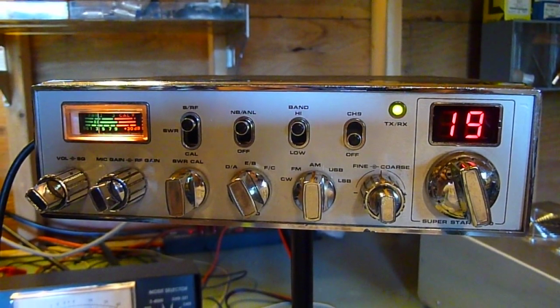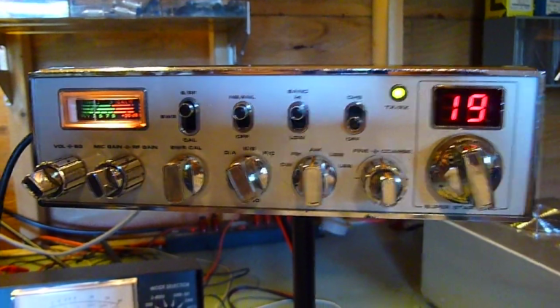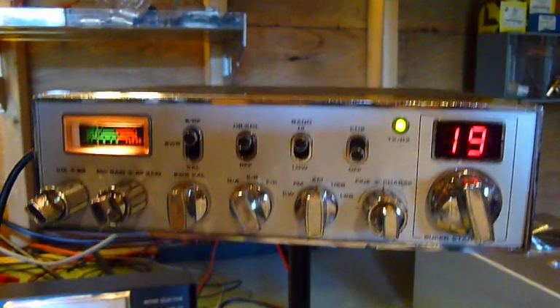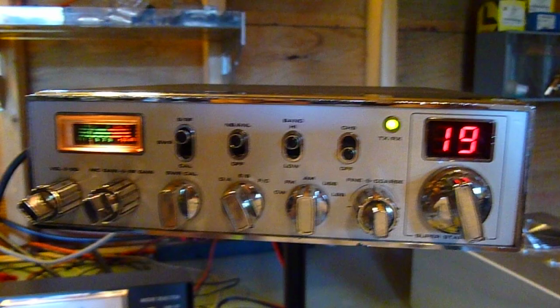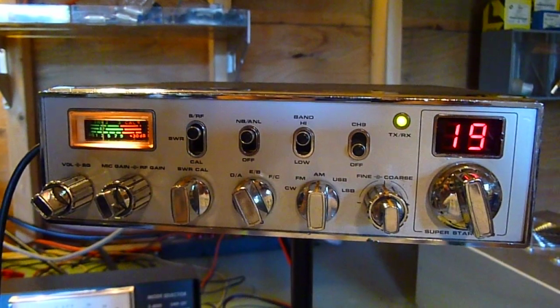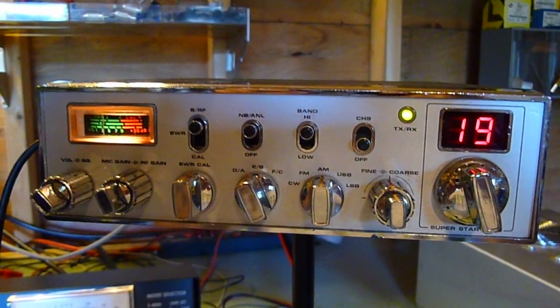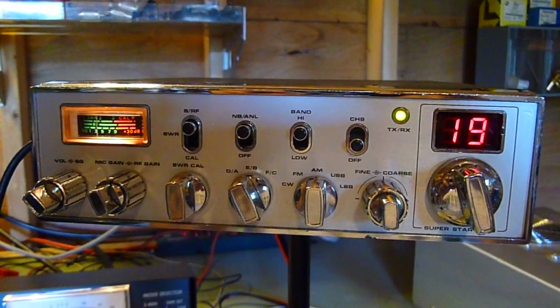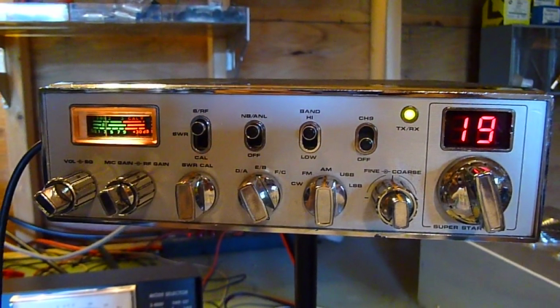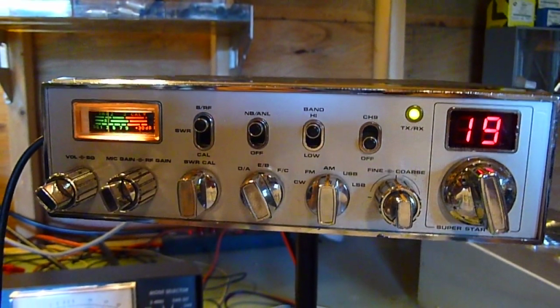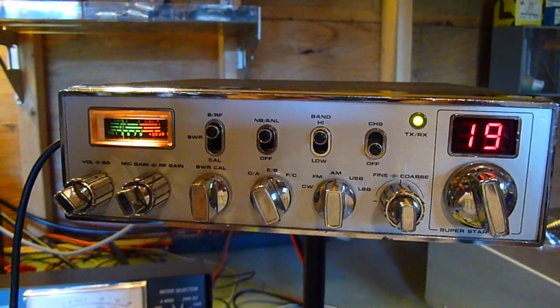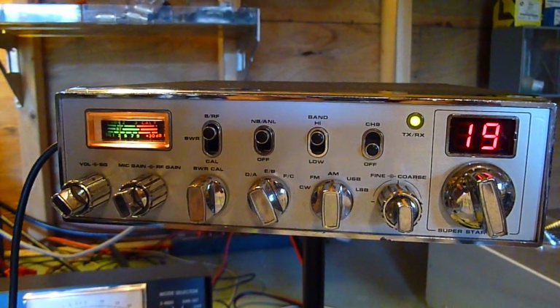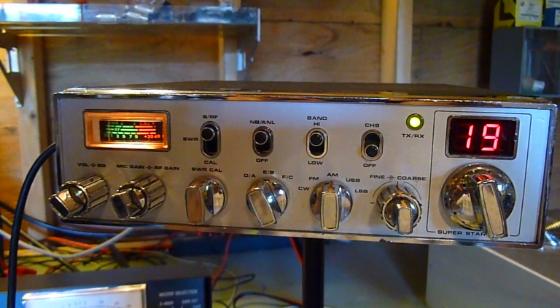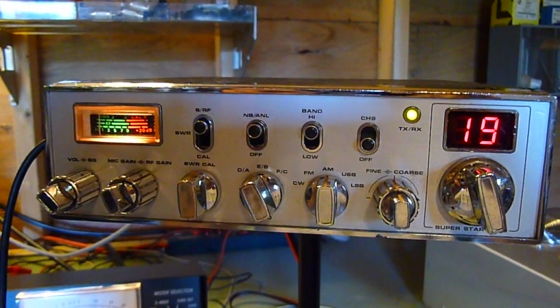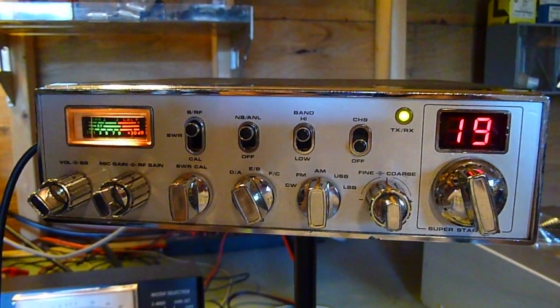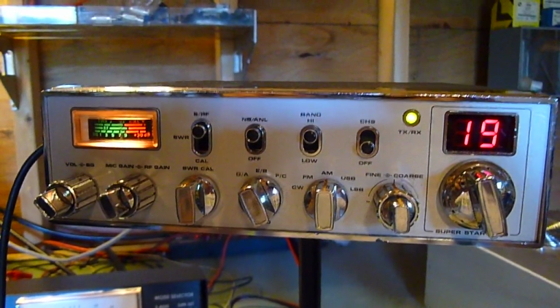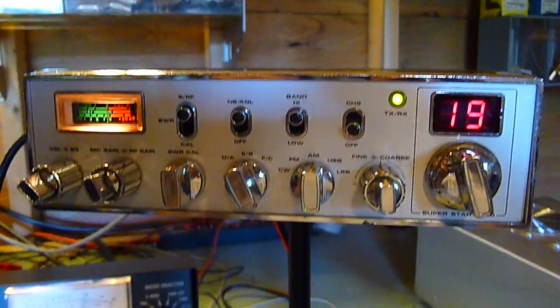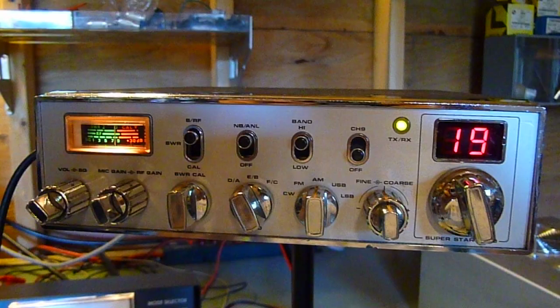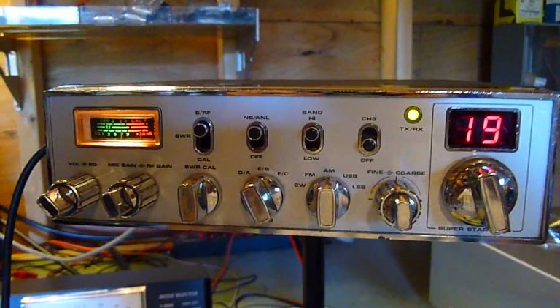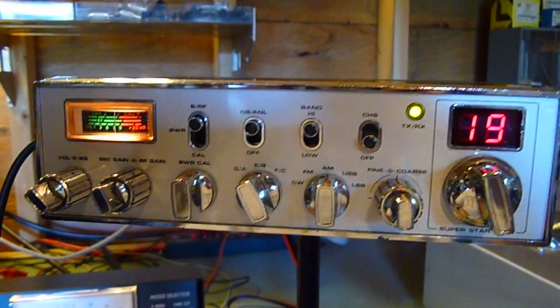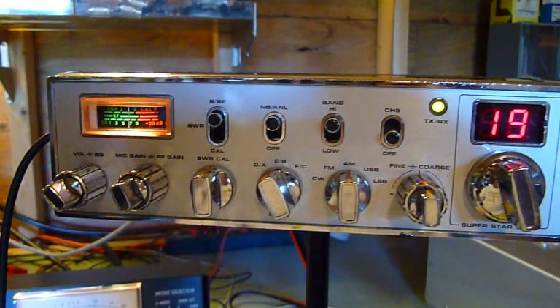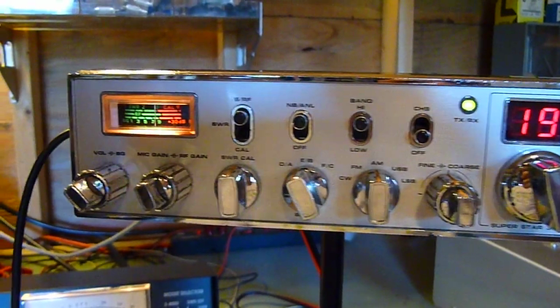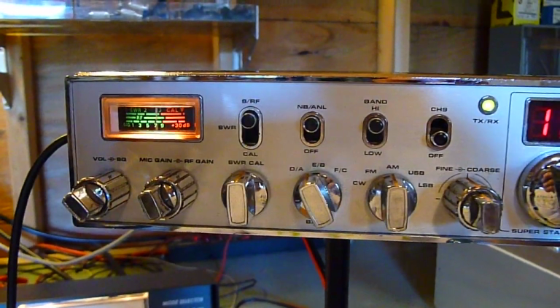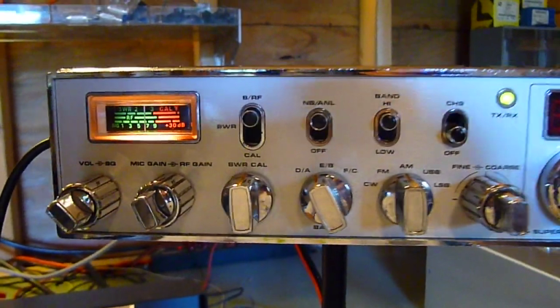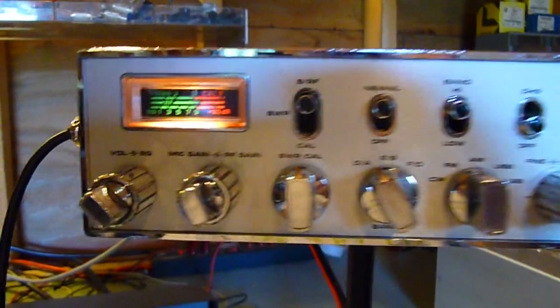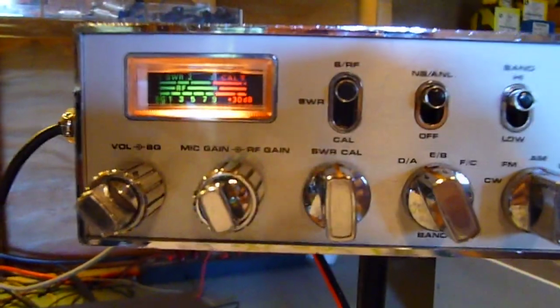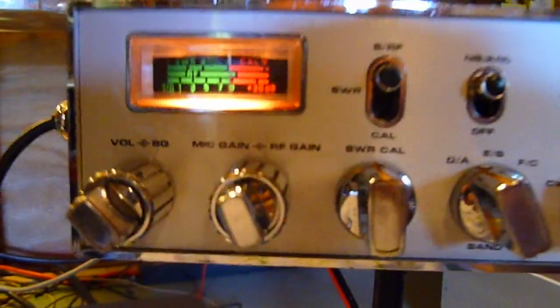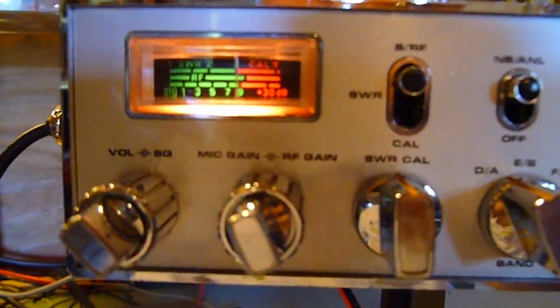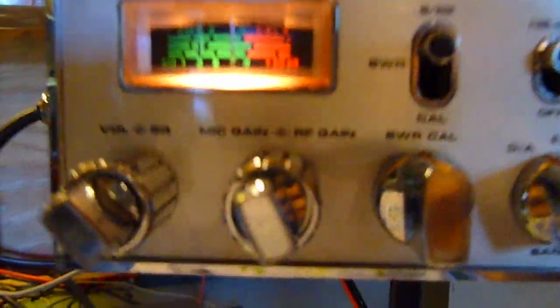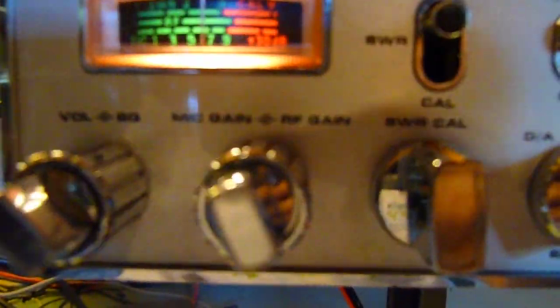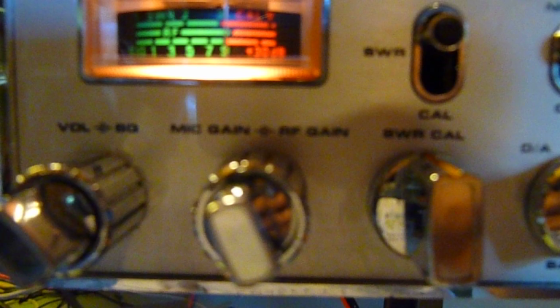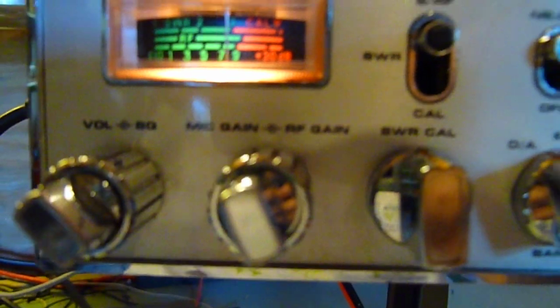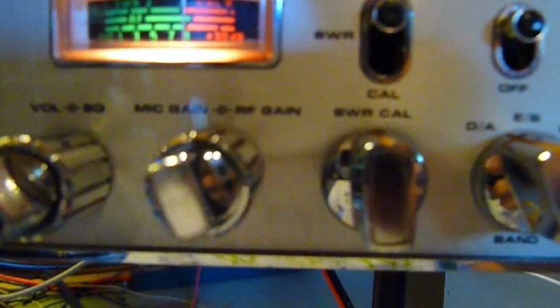All right, what we got here is a Superstar 3900. It's got six bands, it's got a sideband, and mic gain.